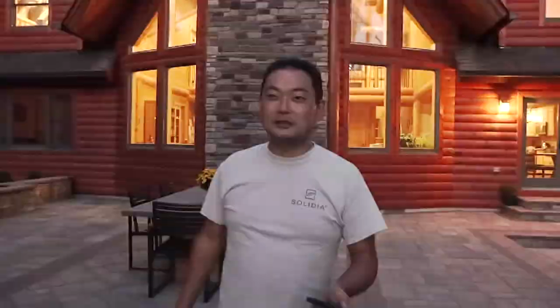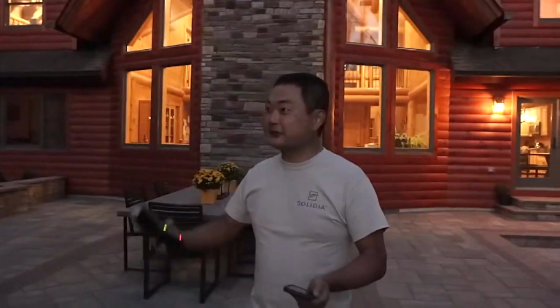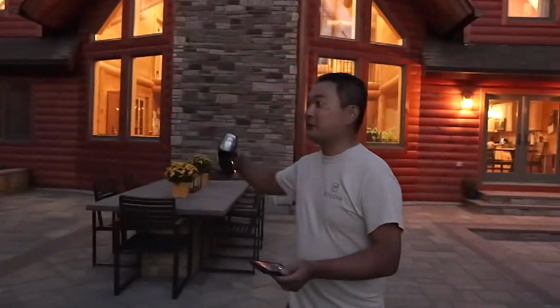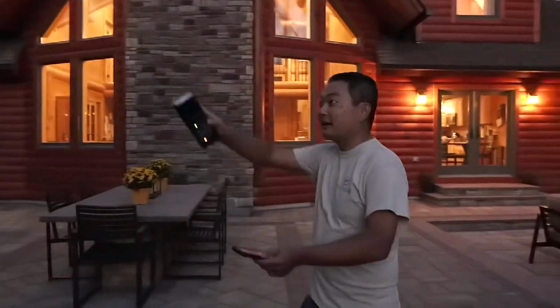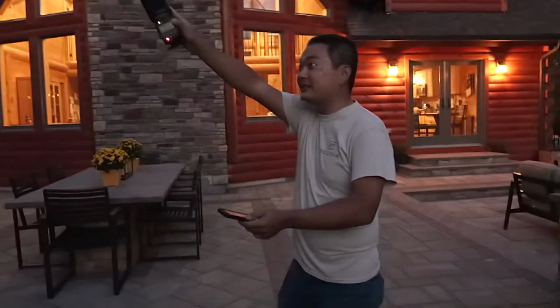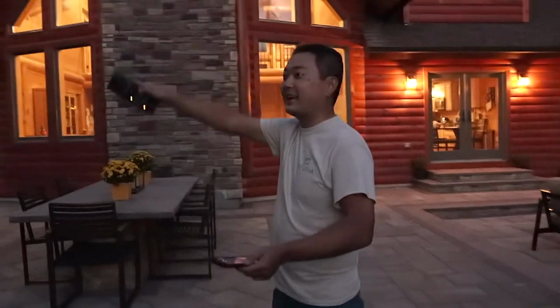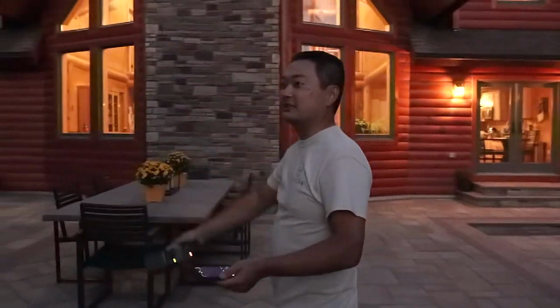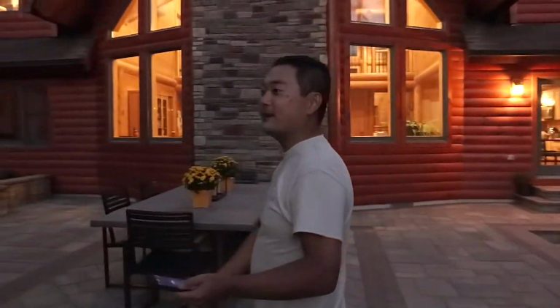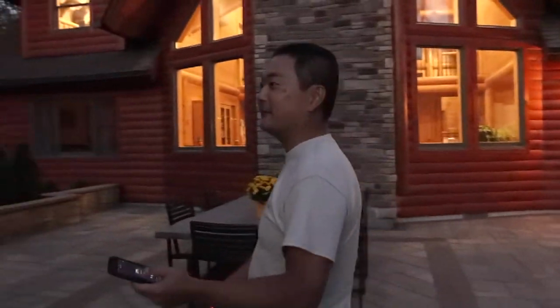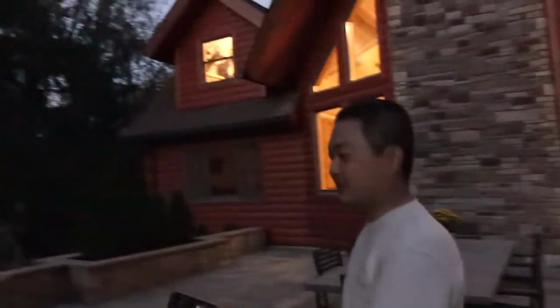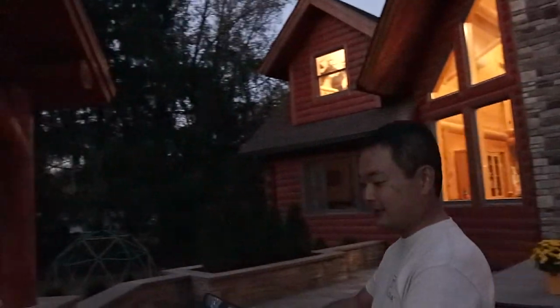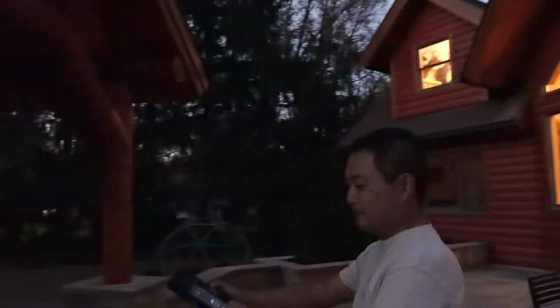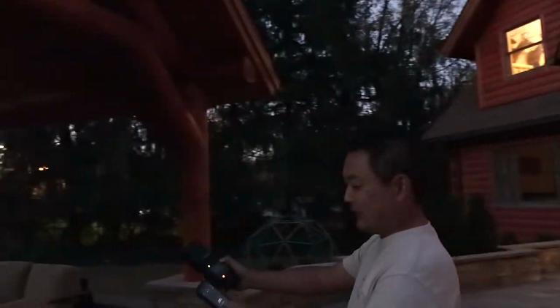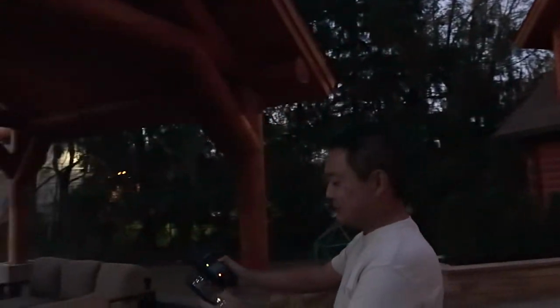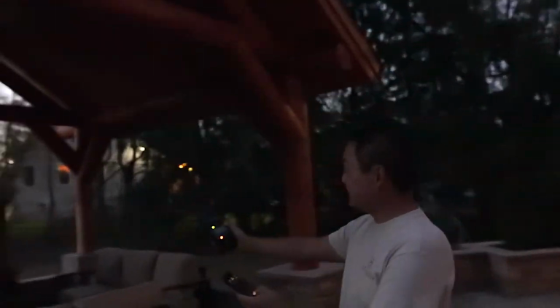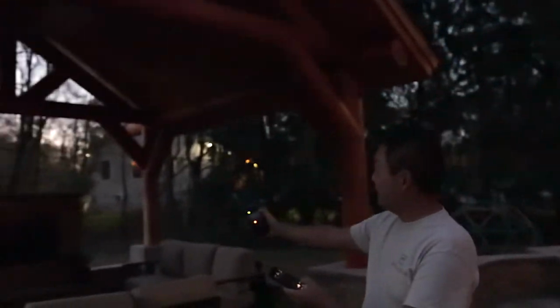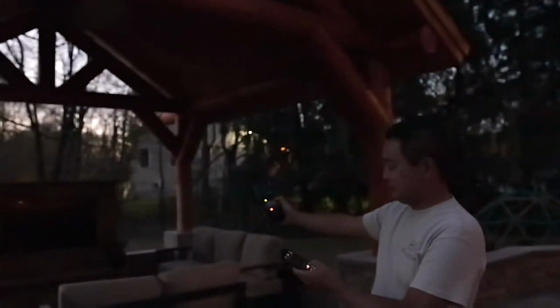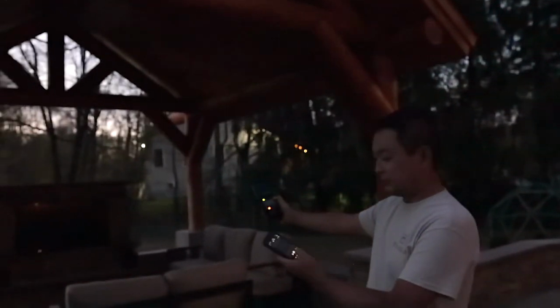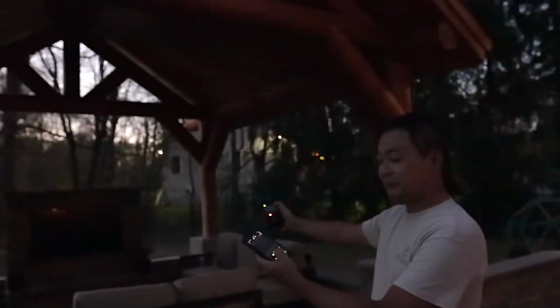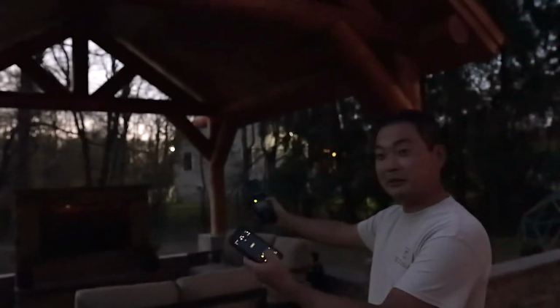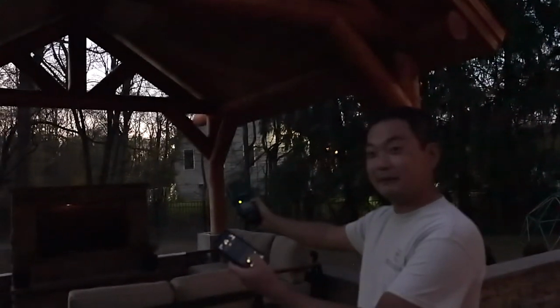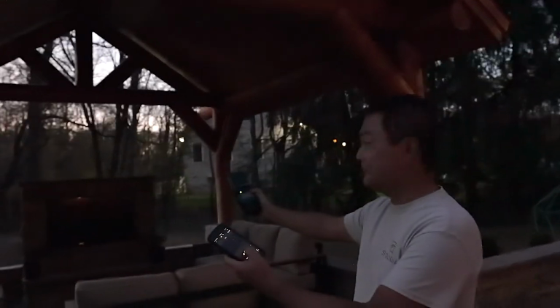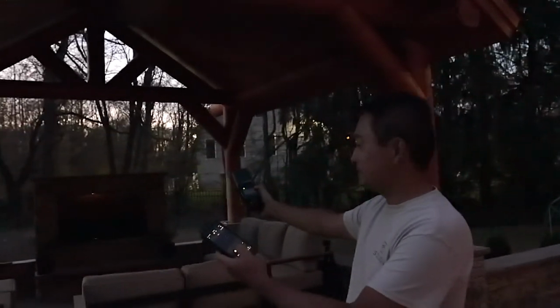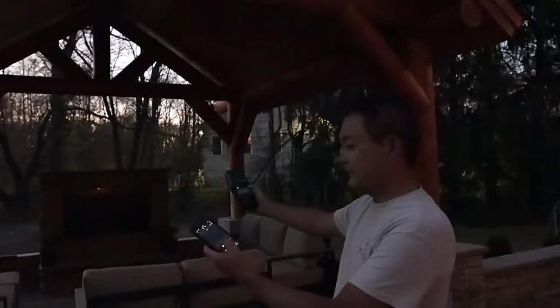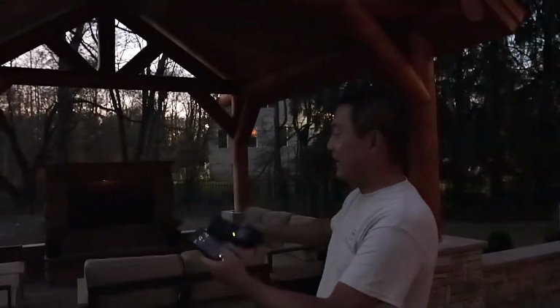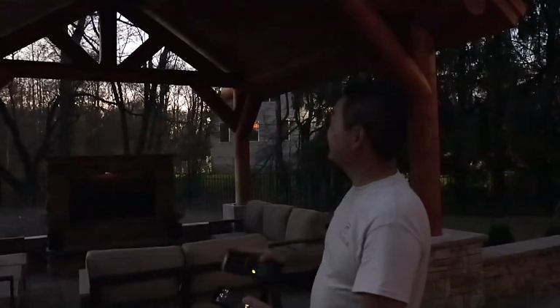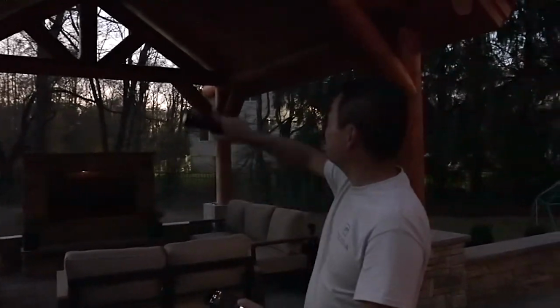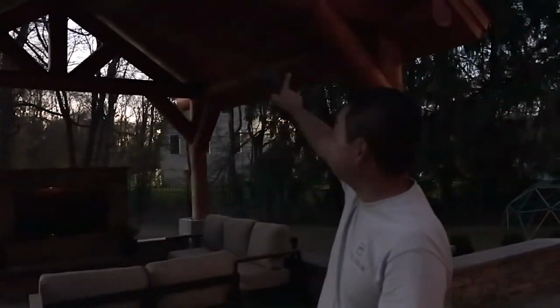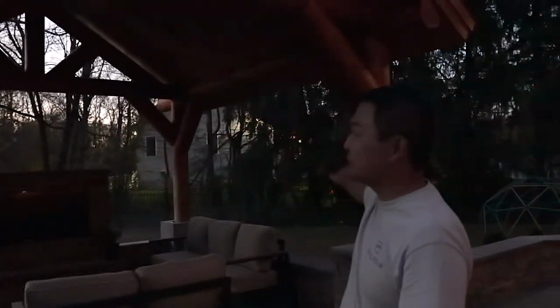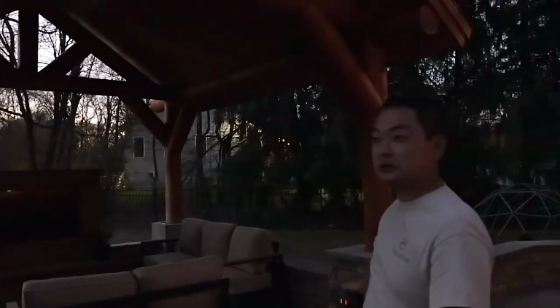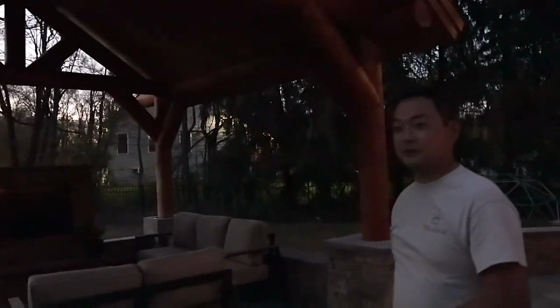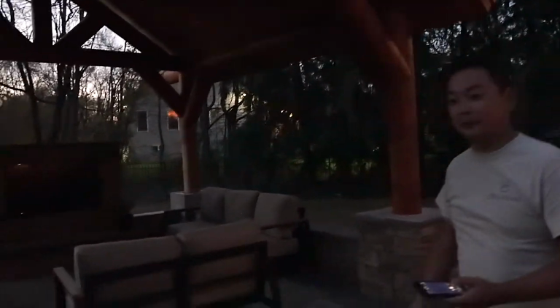For example, I'm underneath this canopy — it's very, very dark. I can just trigger it remotely with my phone and it's going to illuminate this whole structure for me.